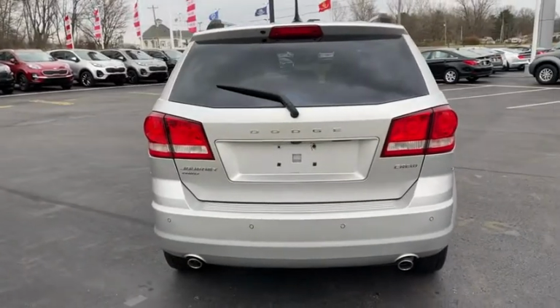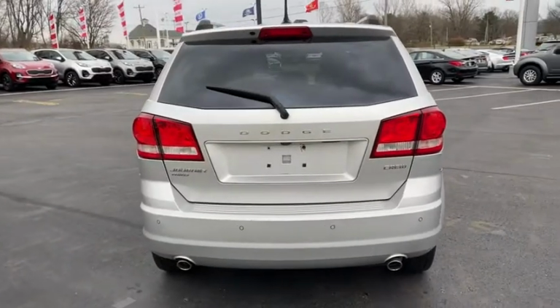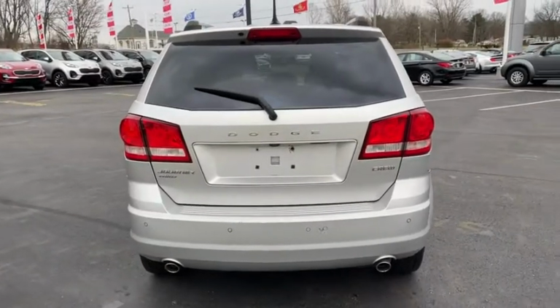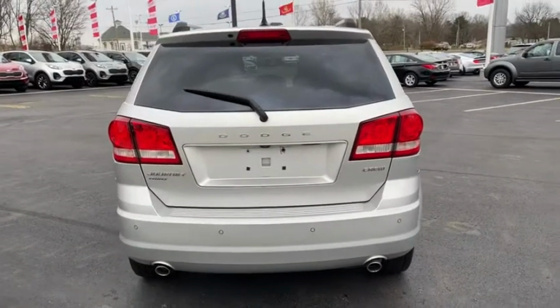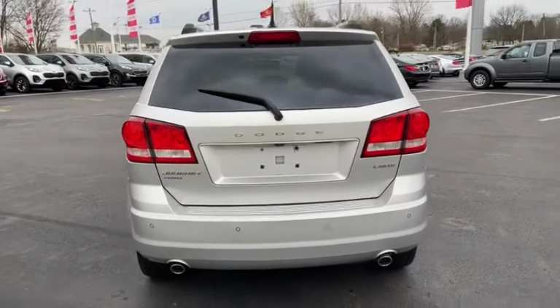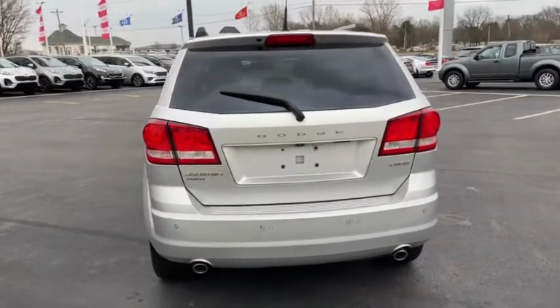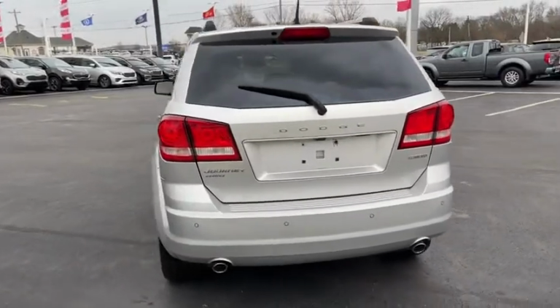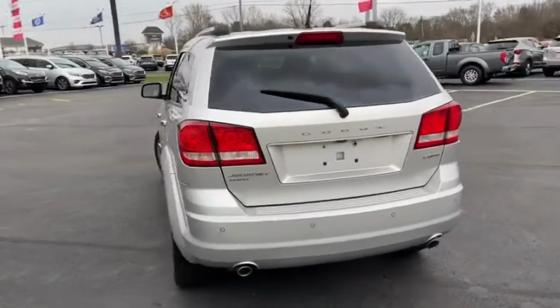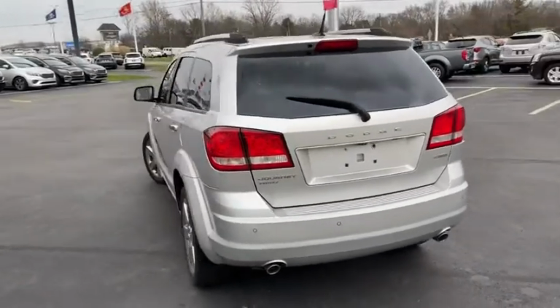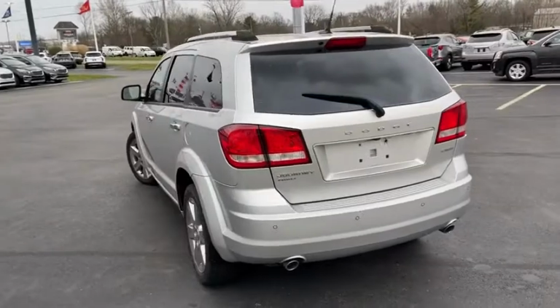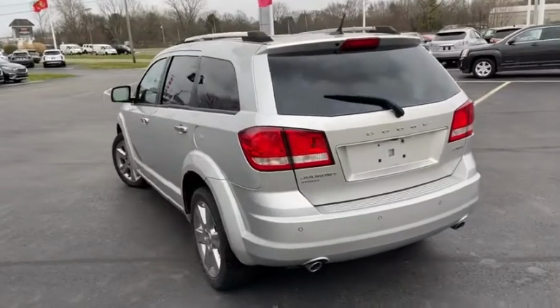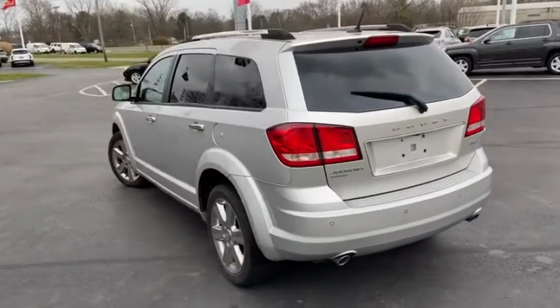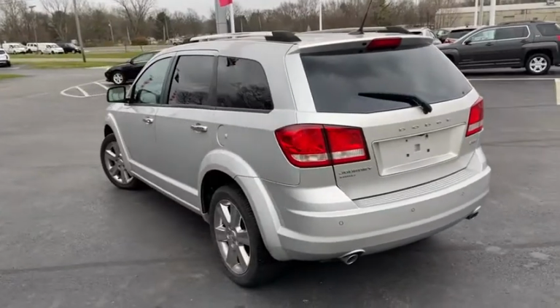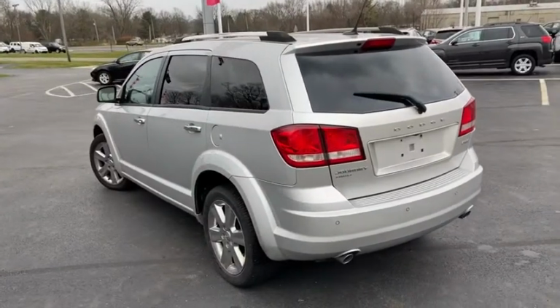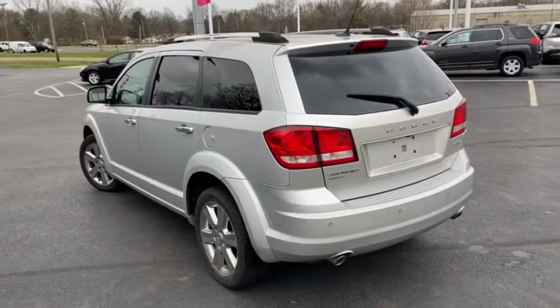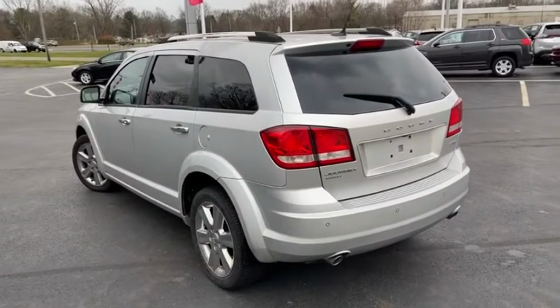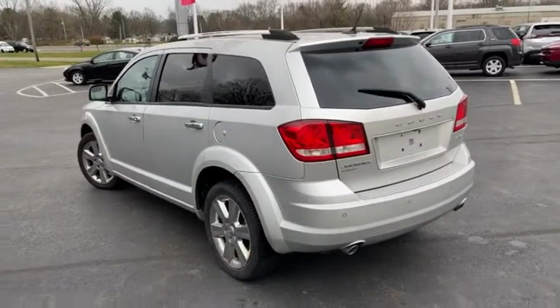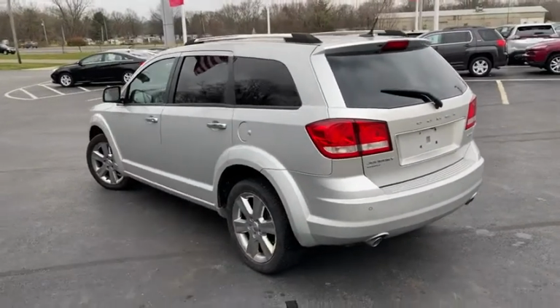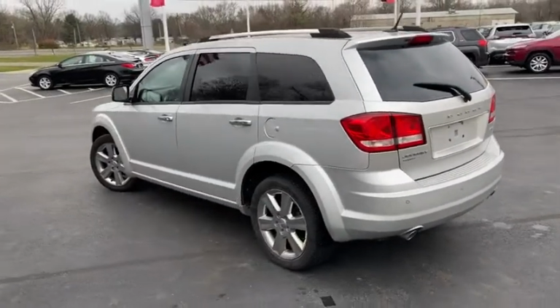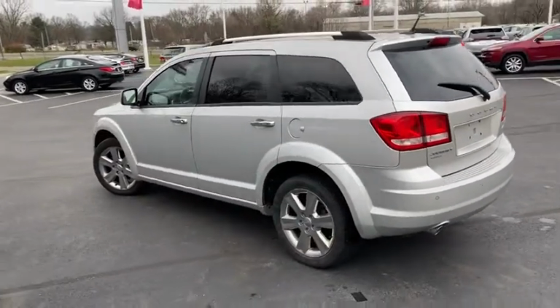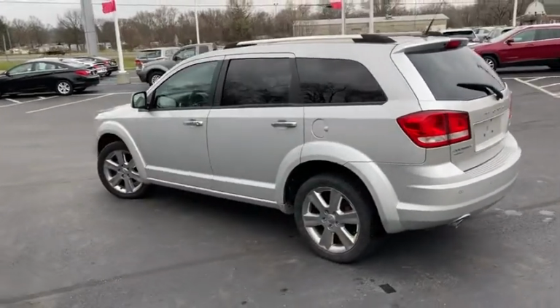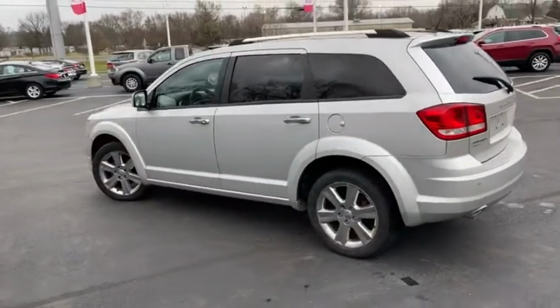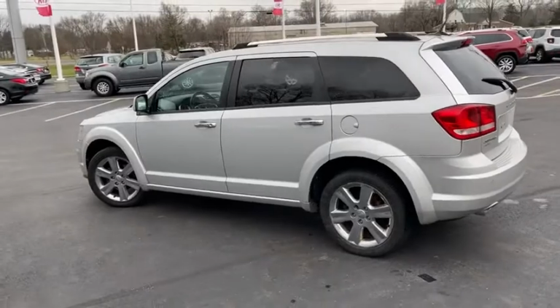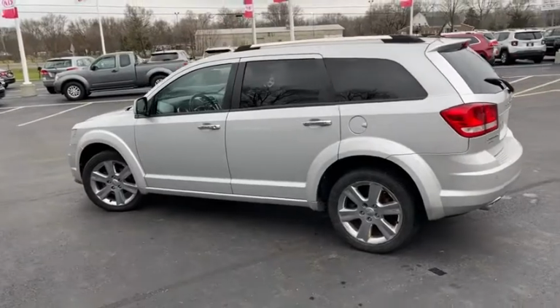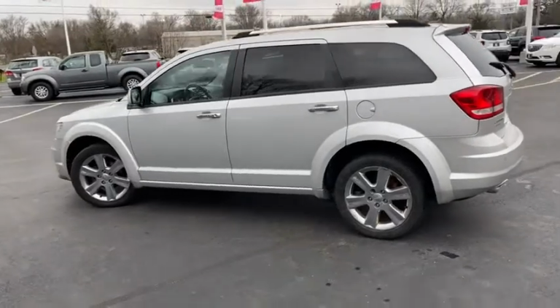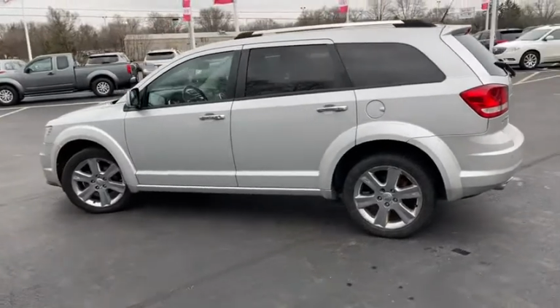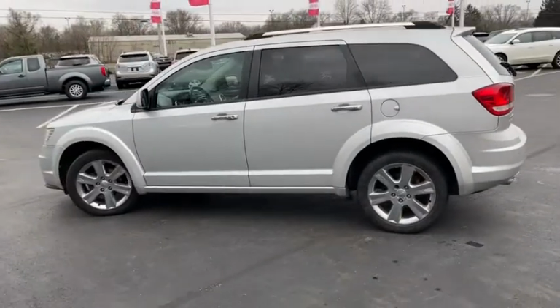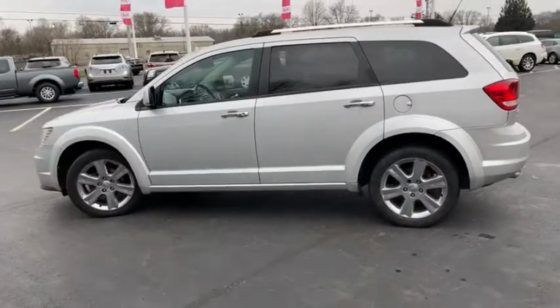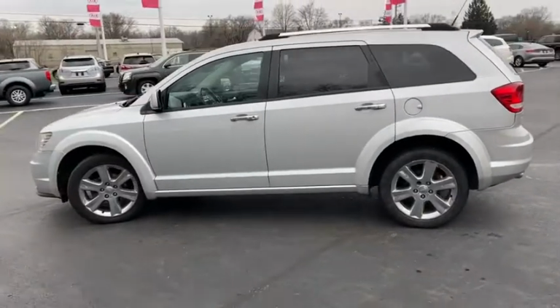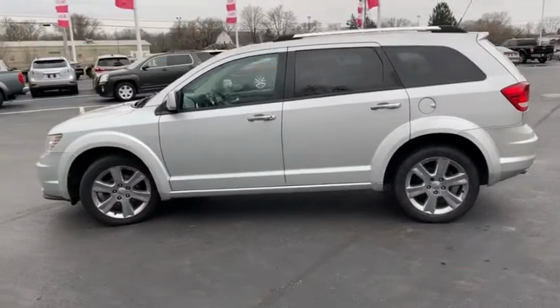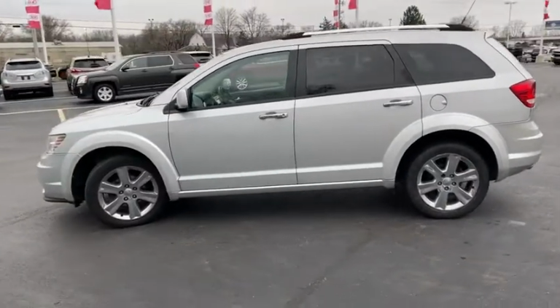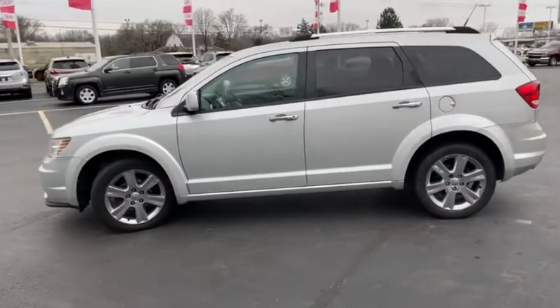This vehicle has less than 135,000 miles. Here are some of this vehicle's great options: traction control, dual airbags, power steering, four-wheel disc brakes, and universal garage door opener.